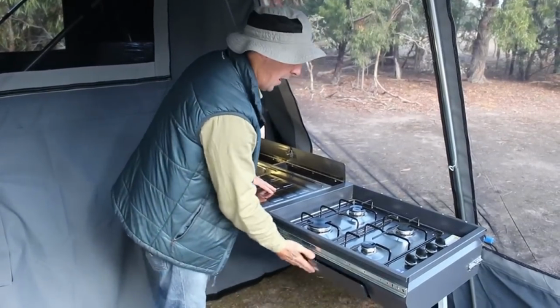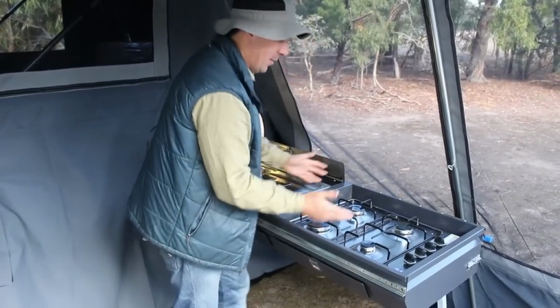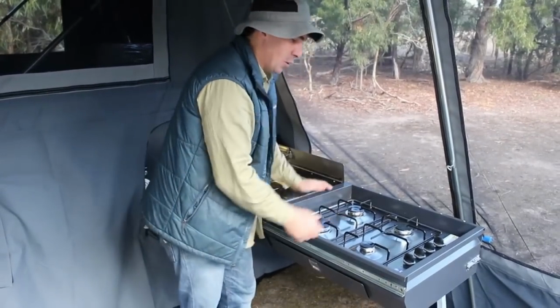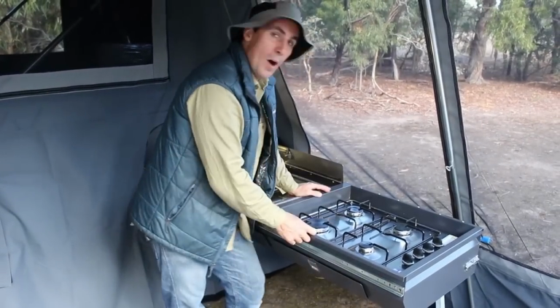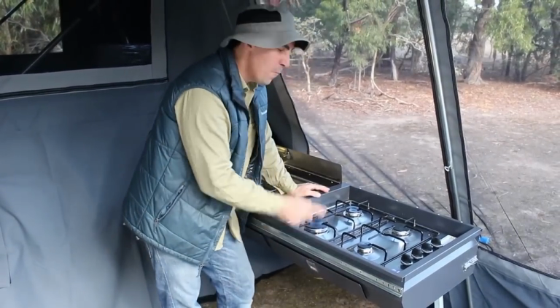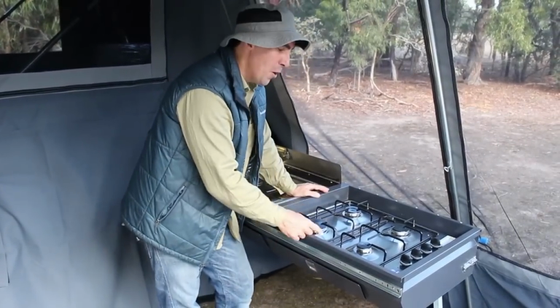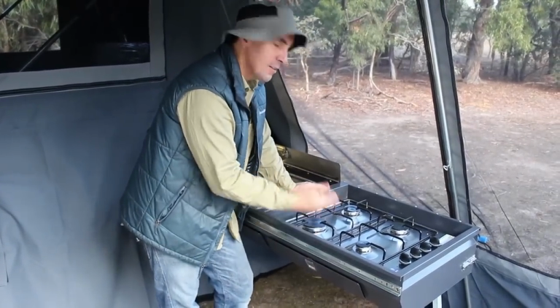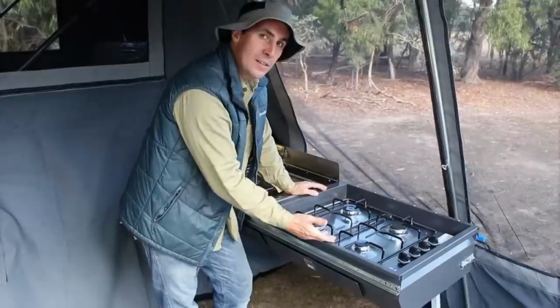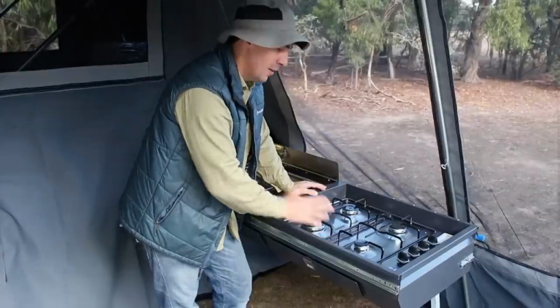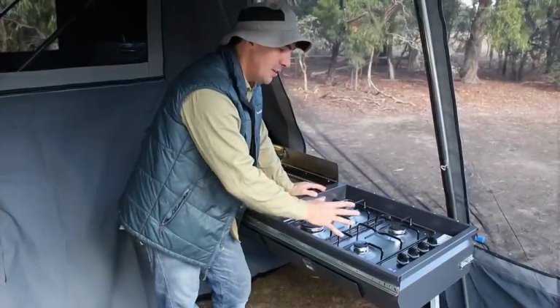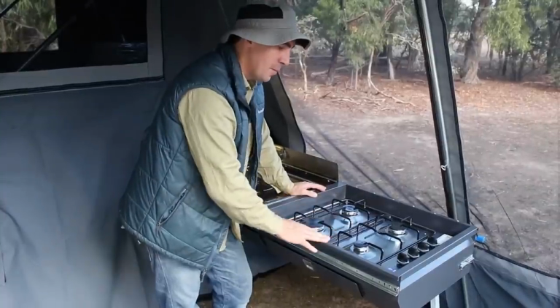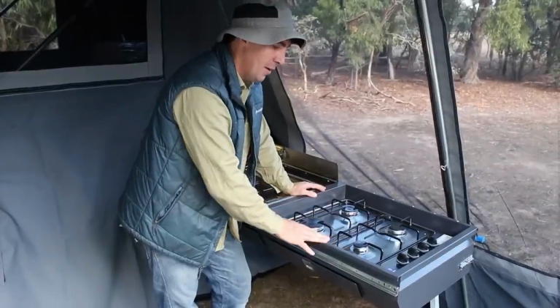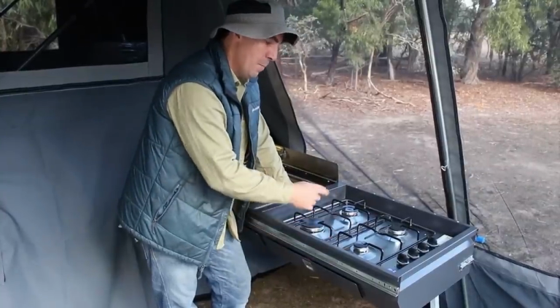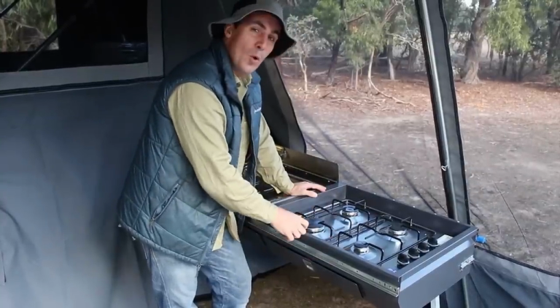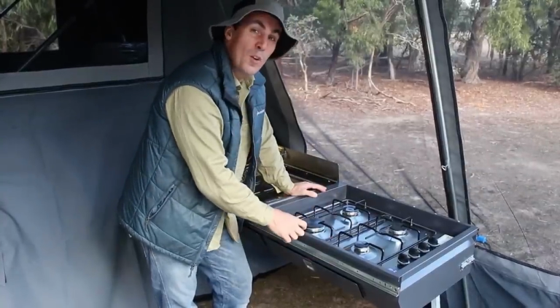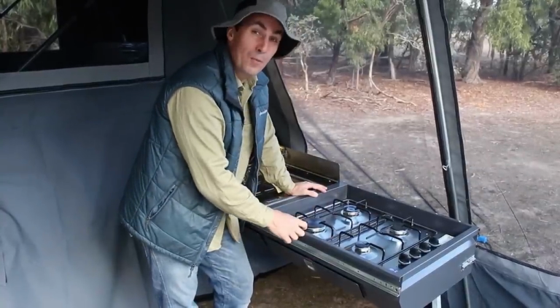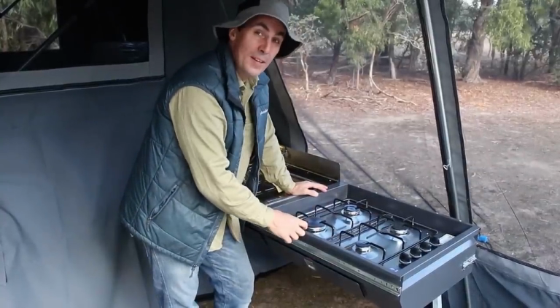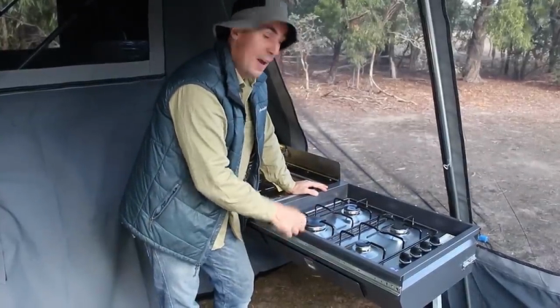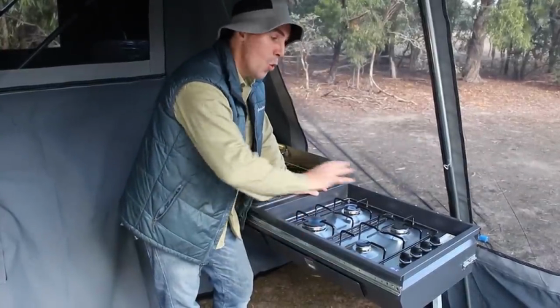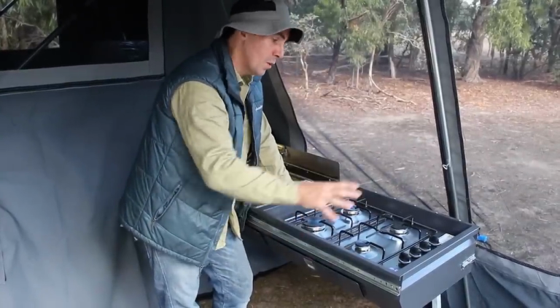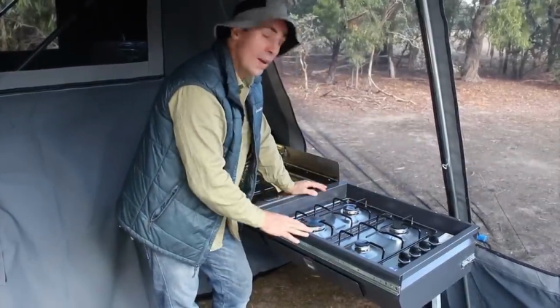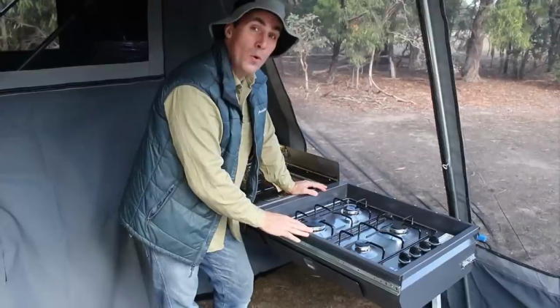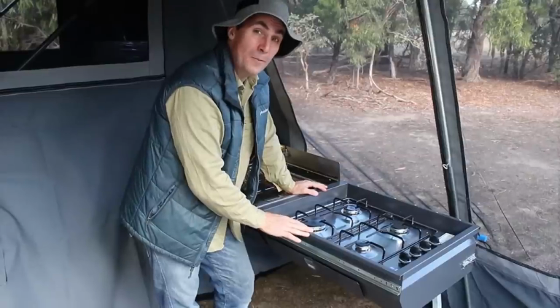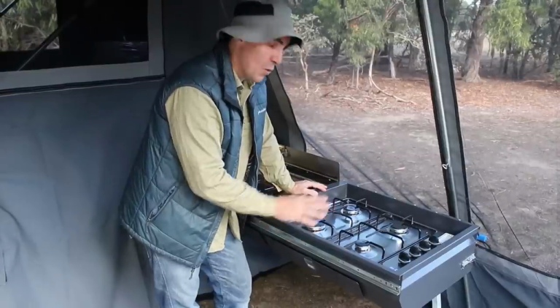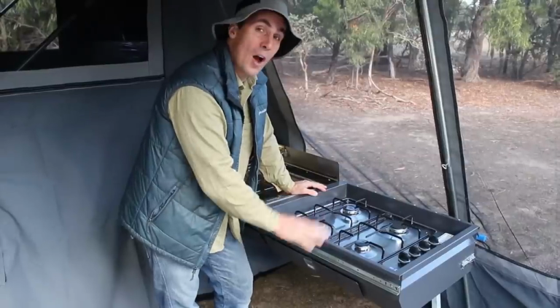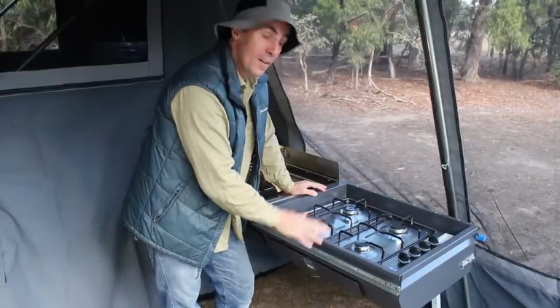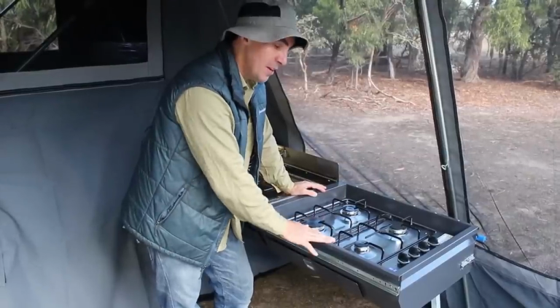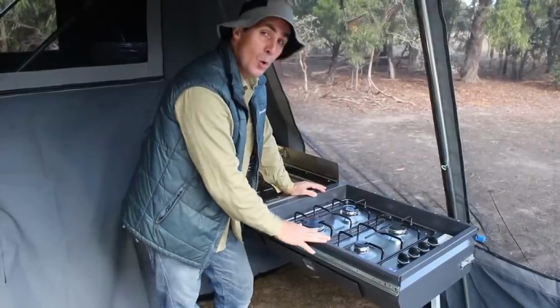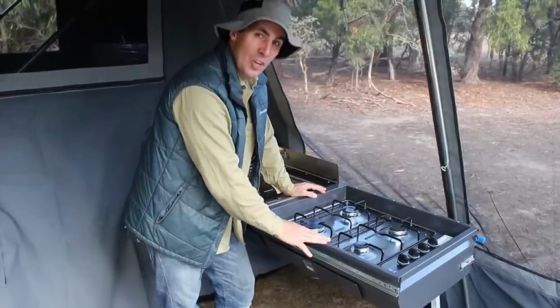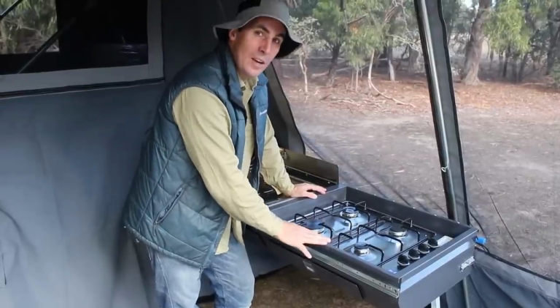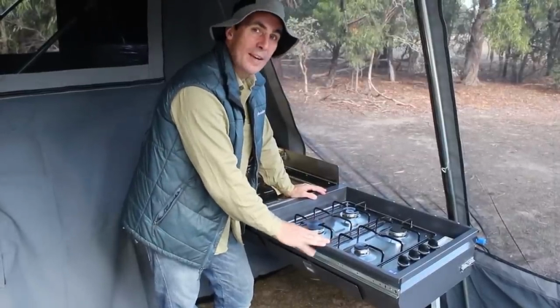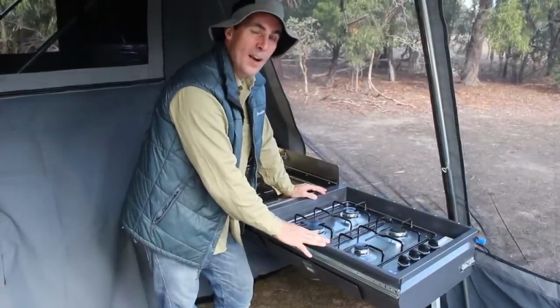And this cooktop — four burner, stainless steel, easy to keep clean, and it boils water in about three minutes. It's all complete with all your gas fittings ready to go. This is the Coorong GT at its finest.